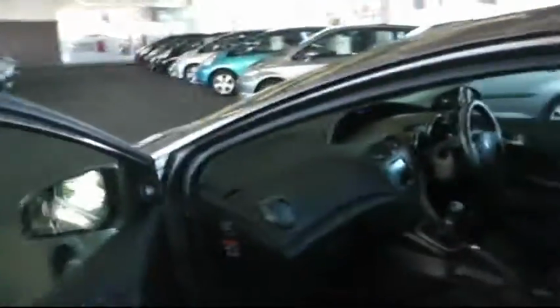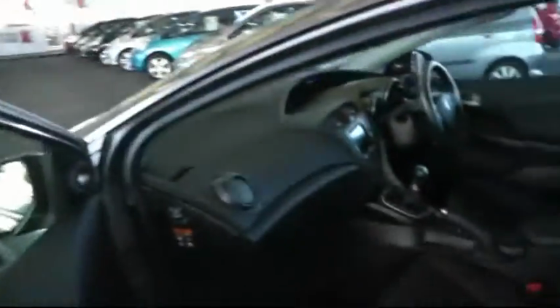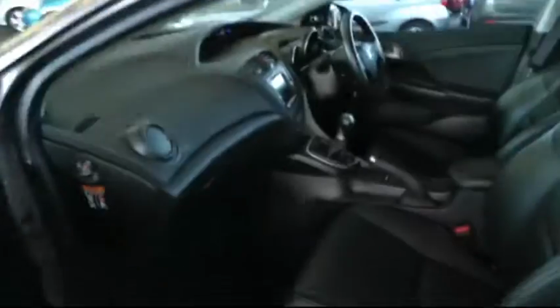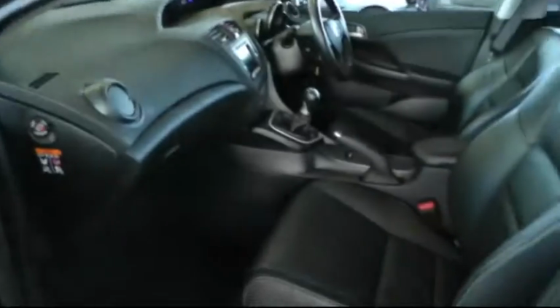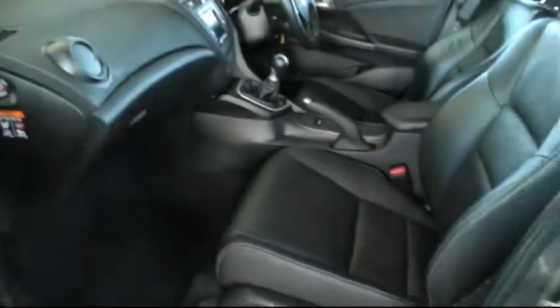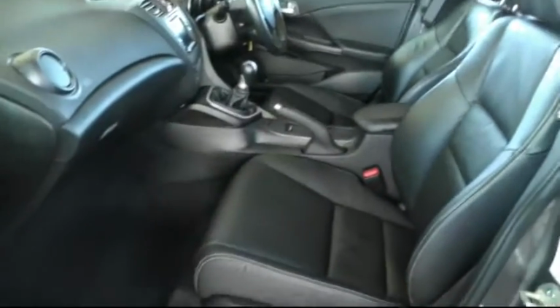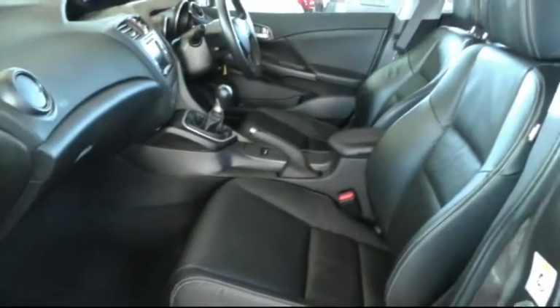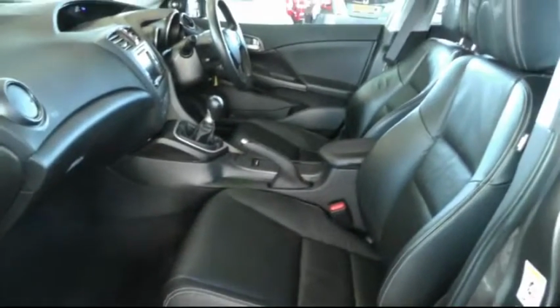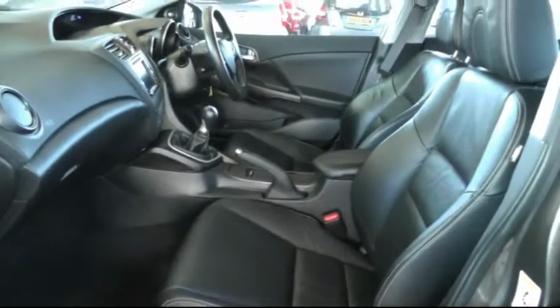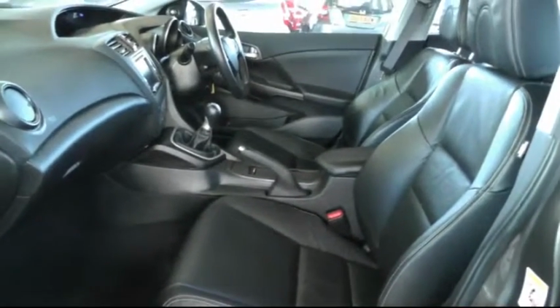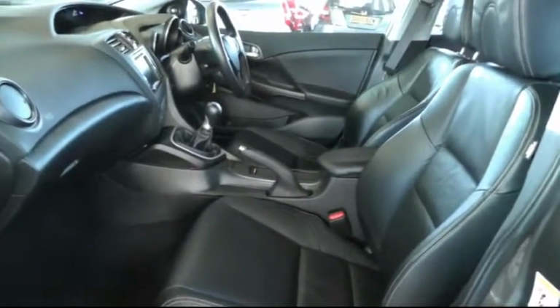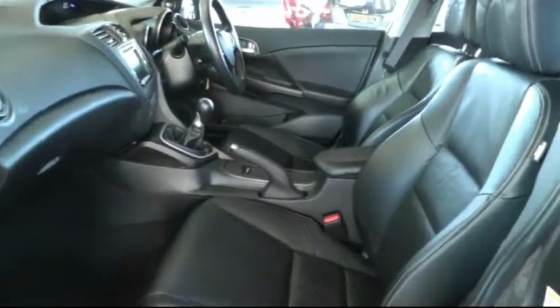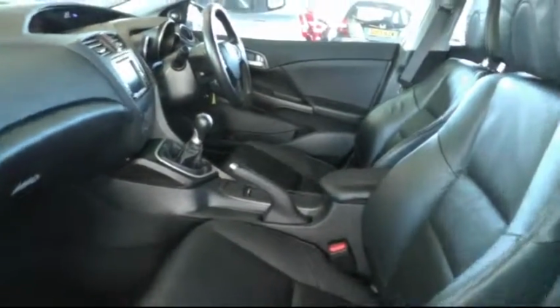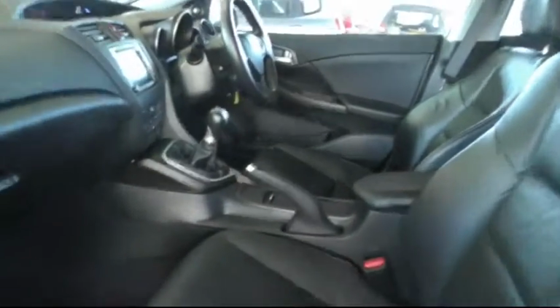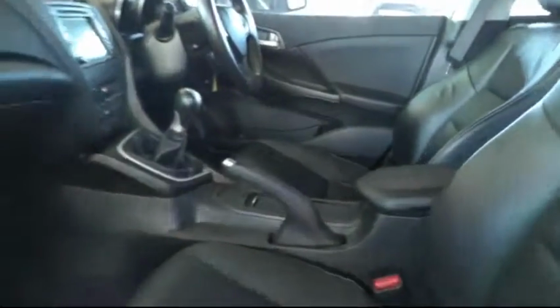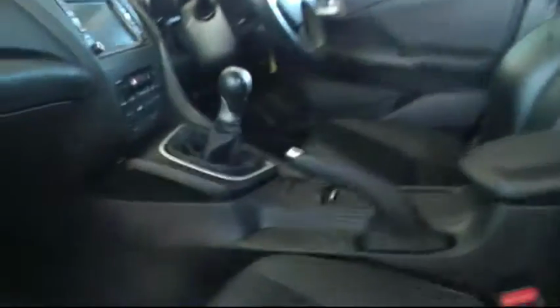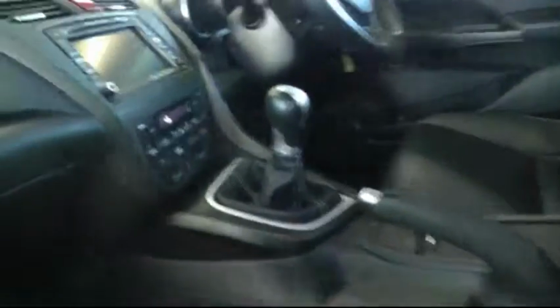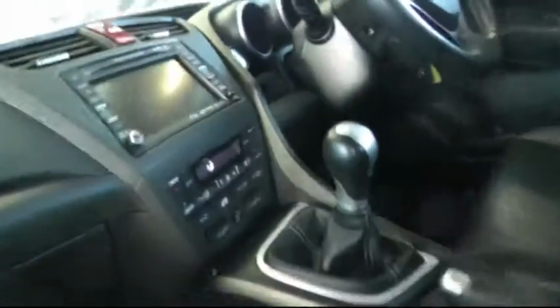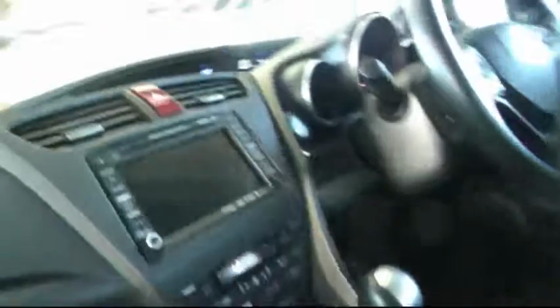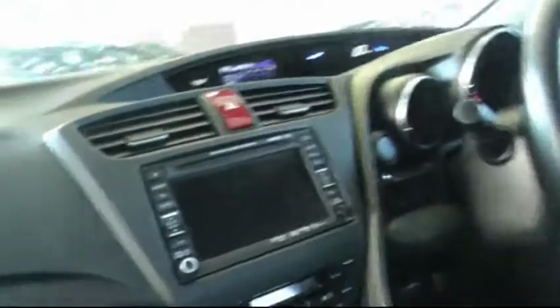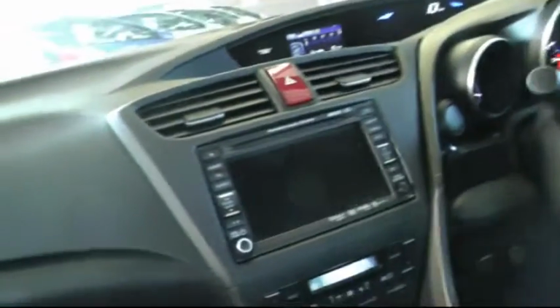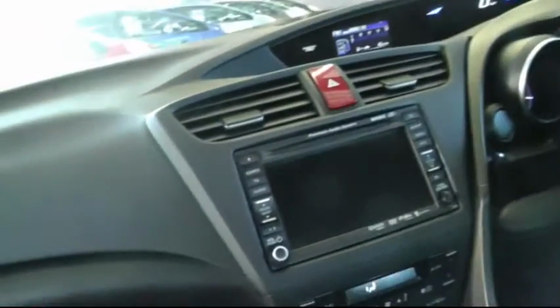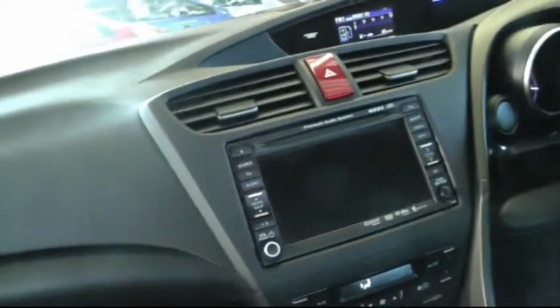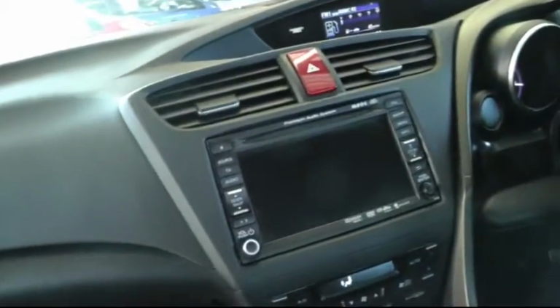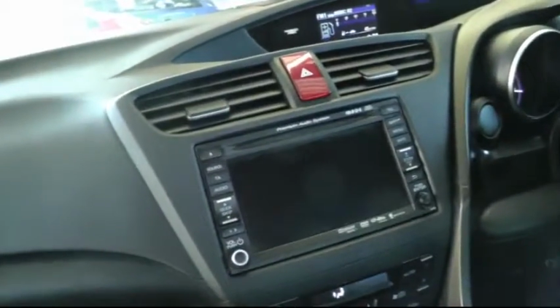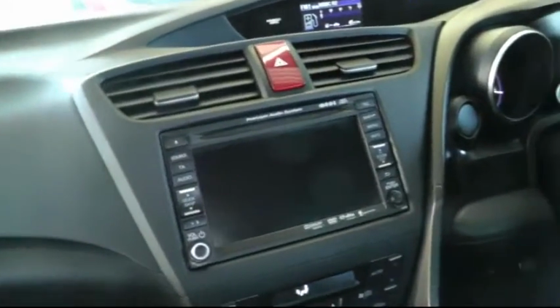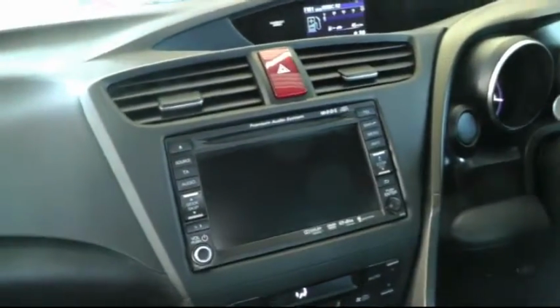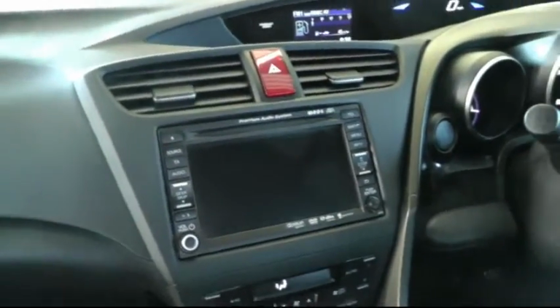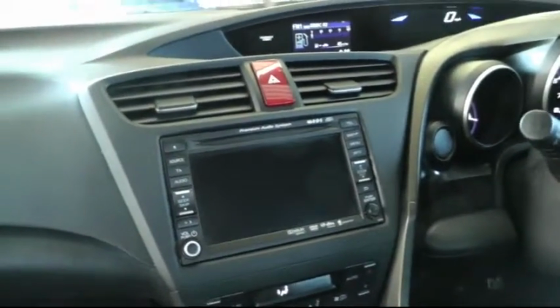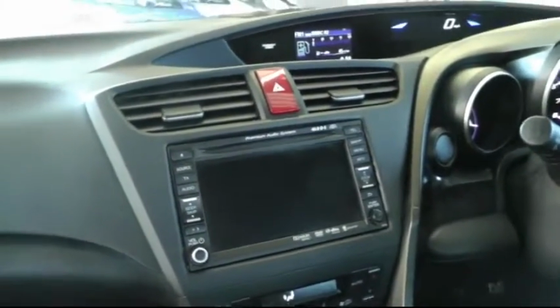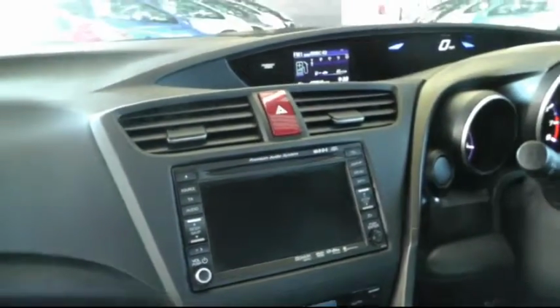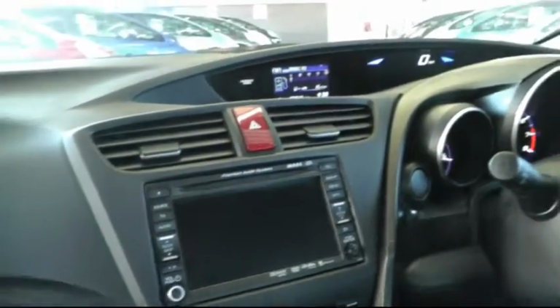Looking inside there's a full black leather interior and the front seats are also heated. The EX model has the premium audio system which includes satellite navigation.